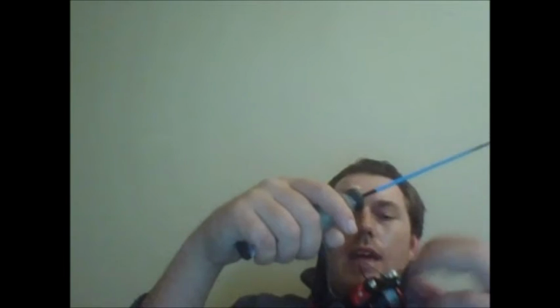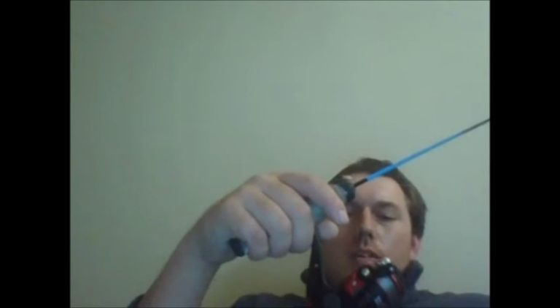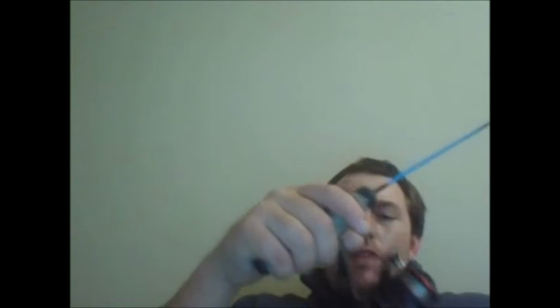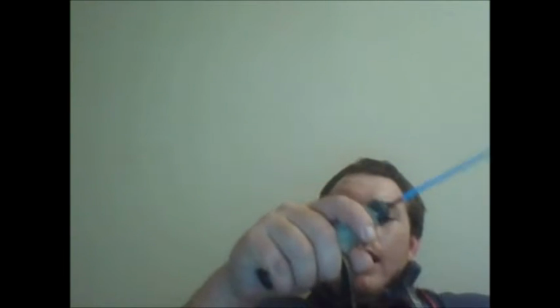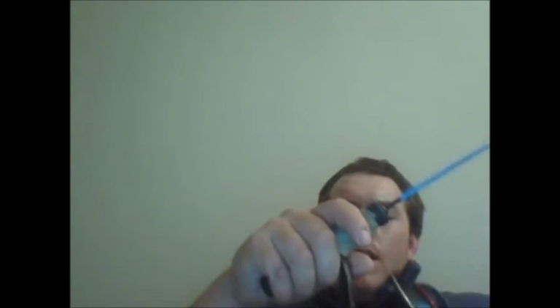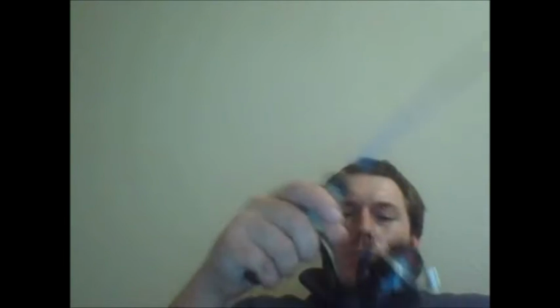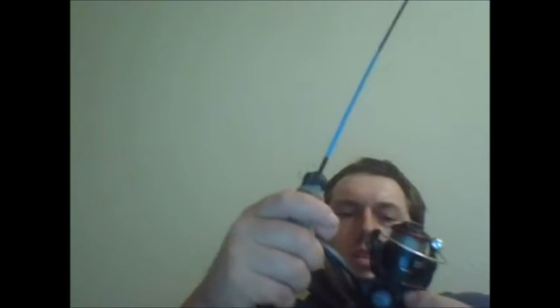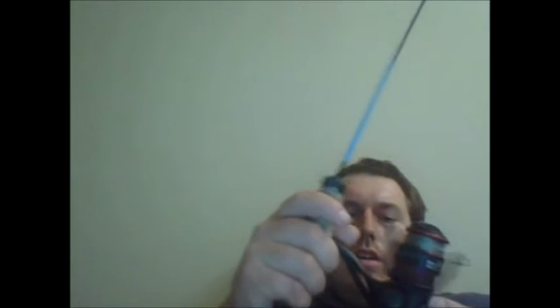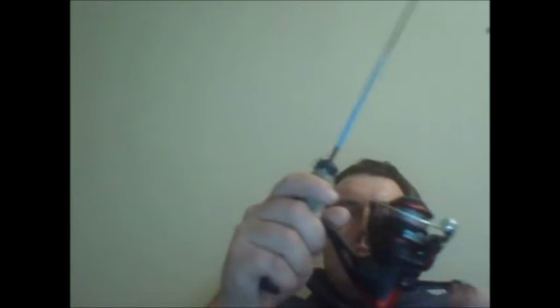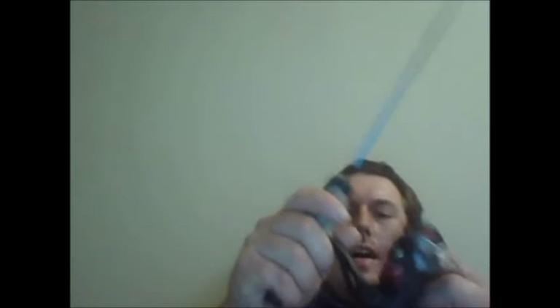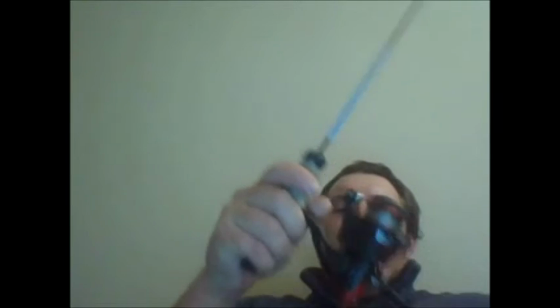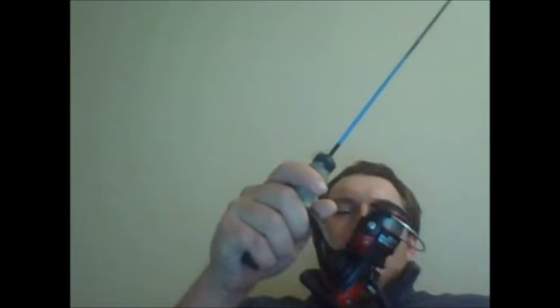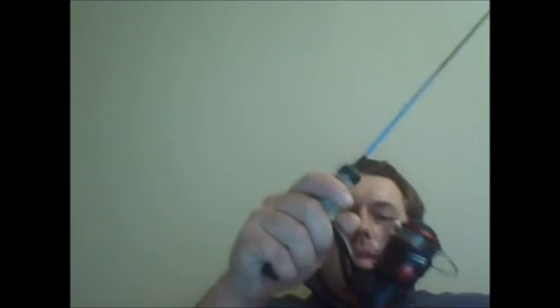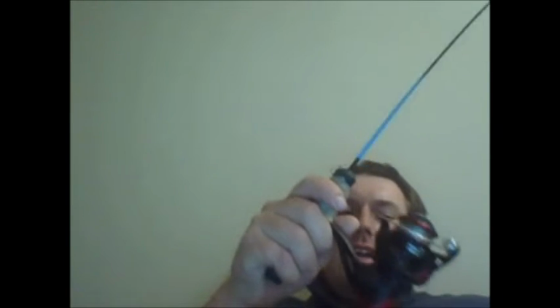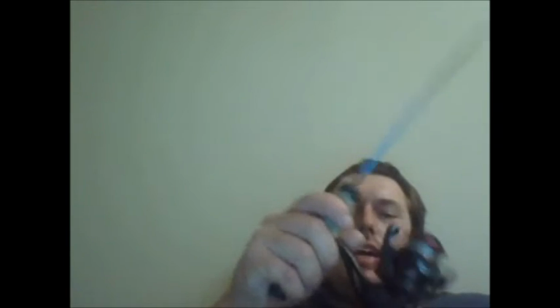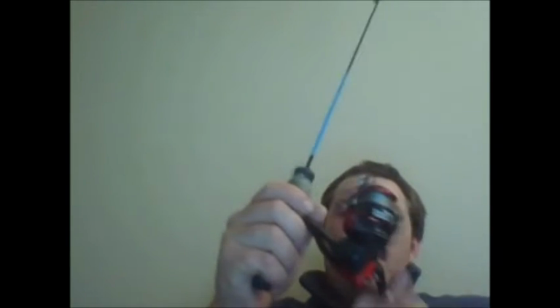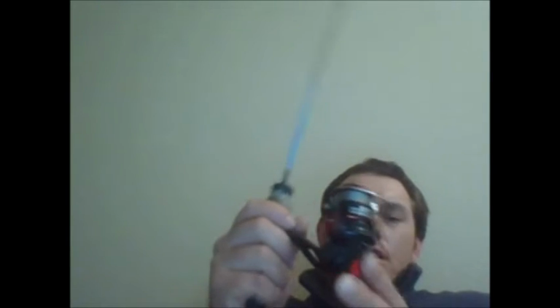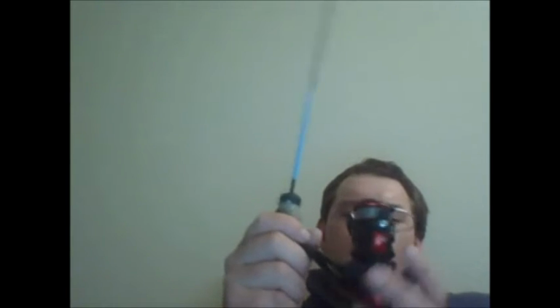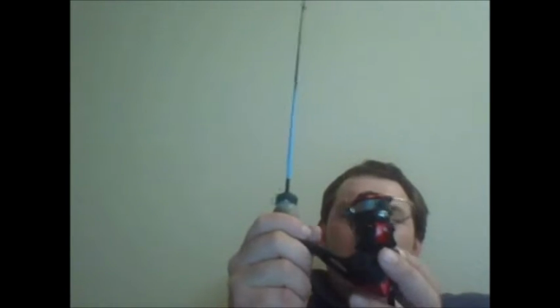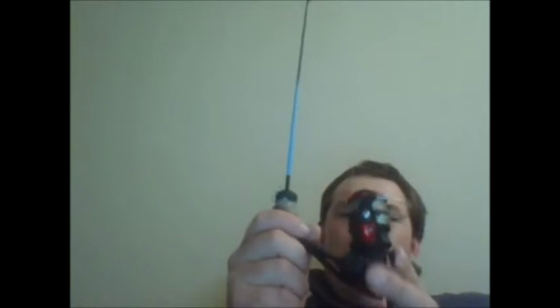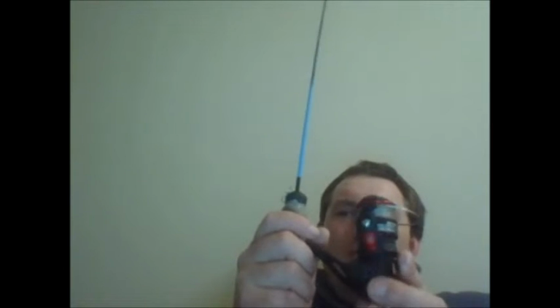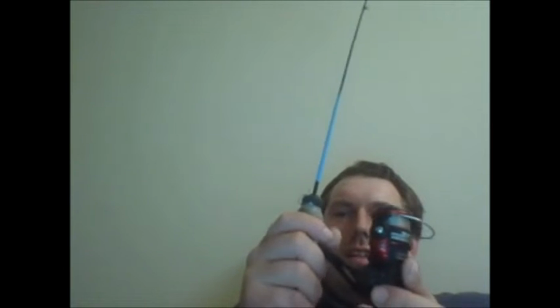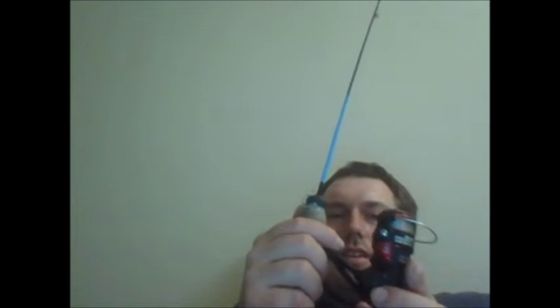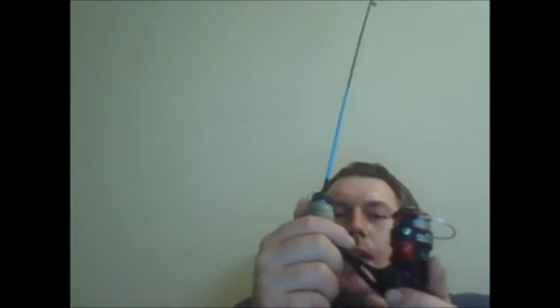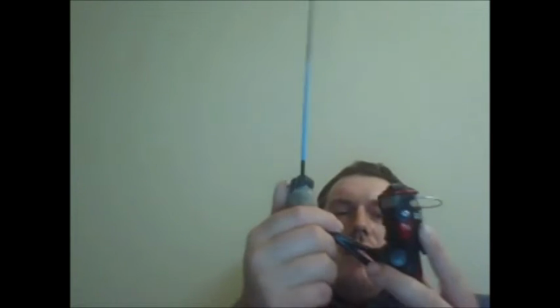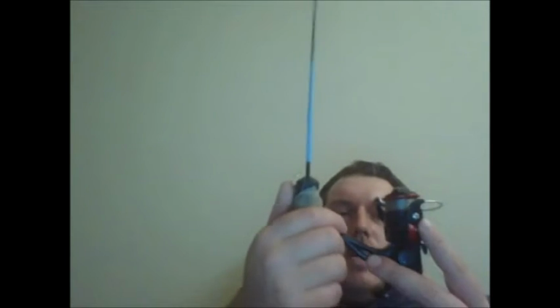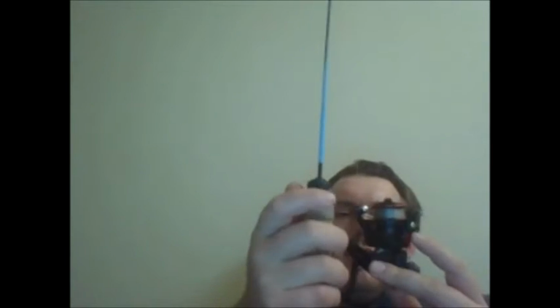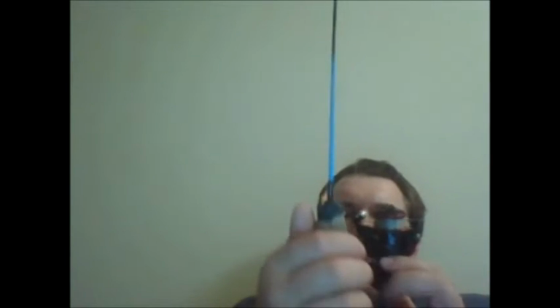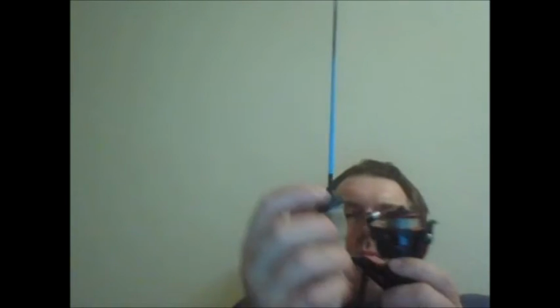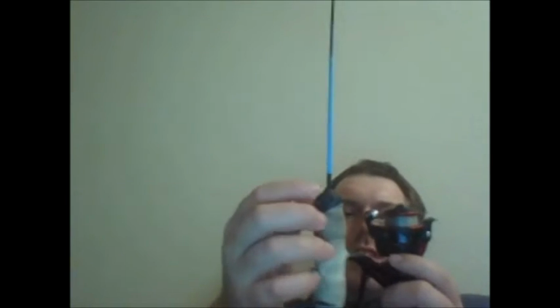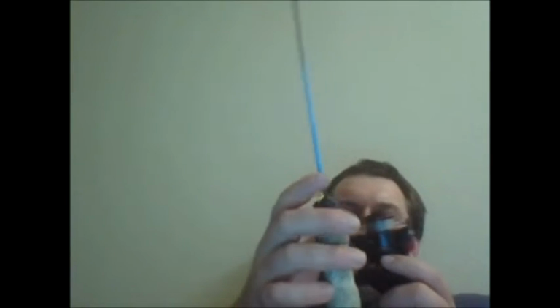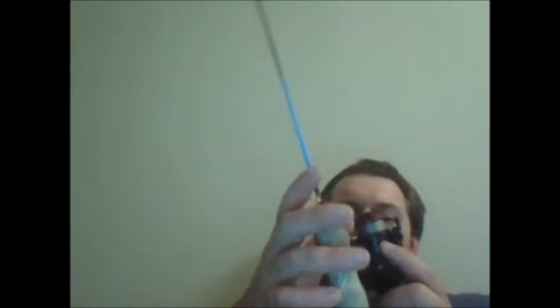The drag works pretty well on it. It reels smooth. So far the back reel has held up. I've had this for about 2 months. I don't know whether it's a good or bad investment — we'll have to see in 2 years.